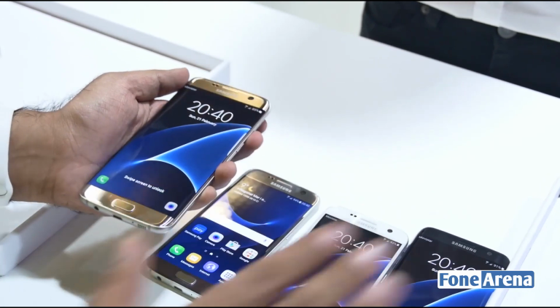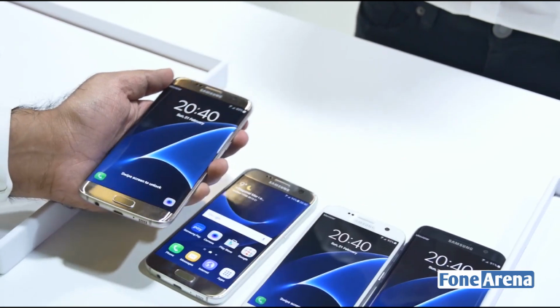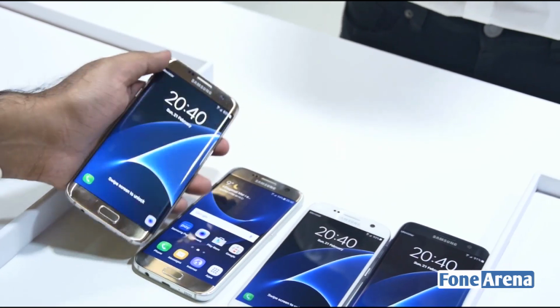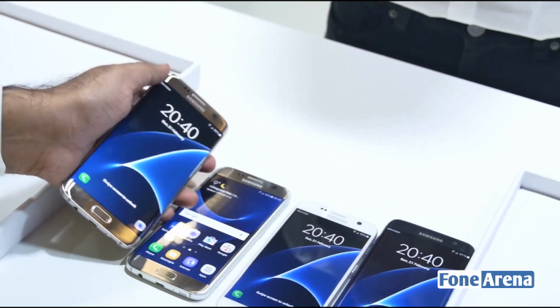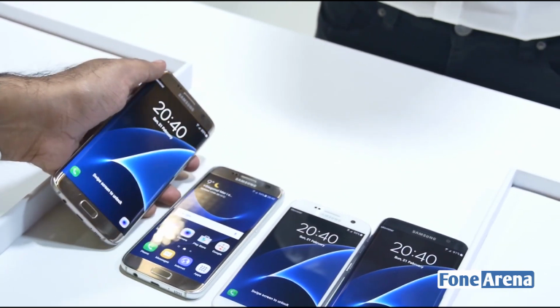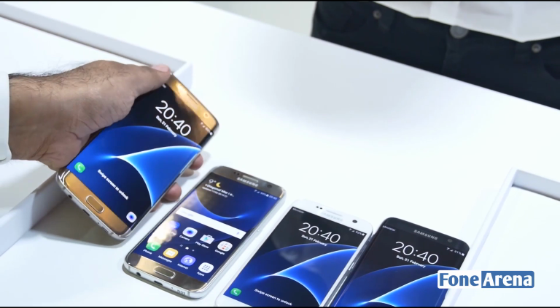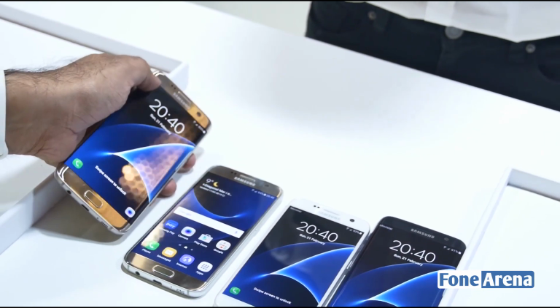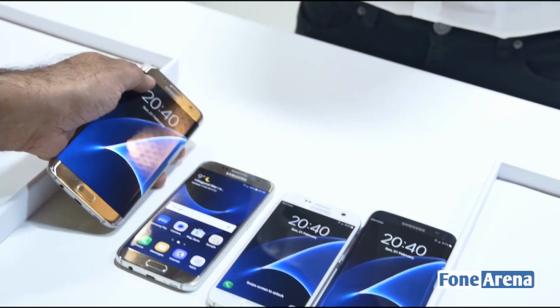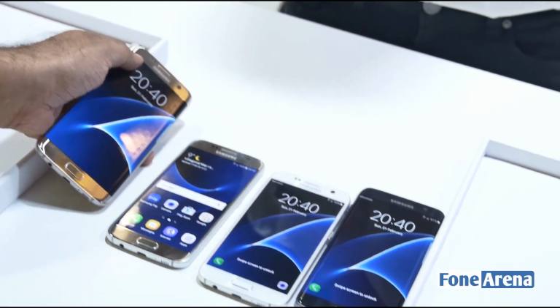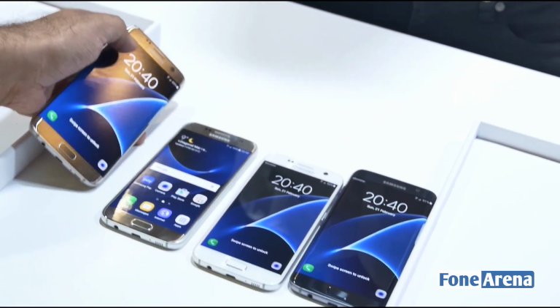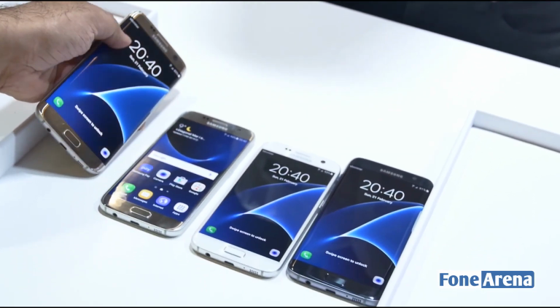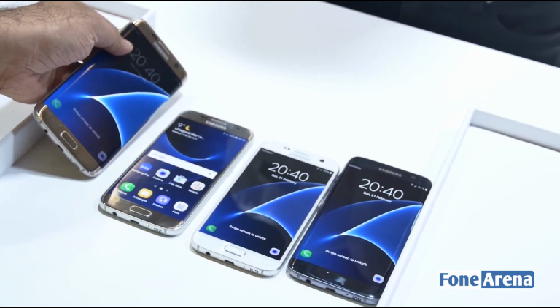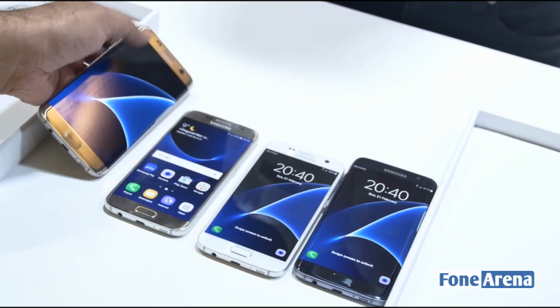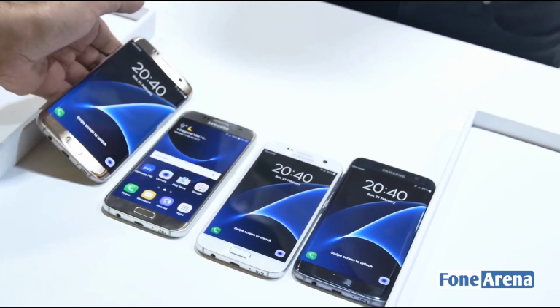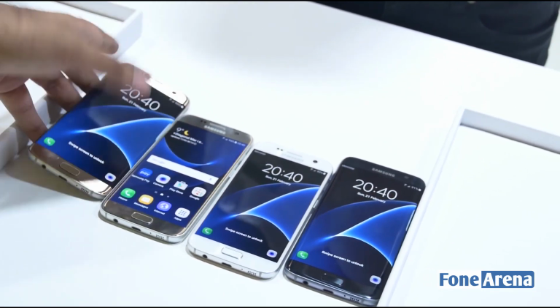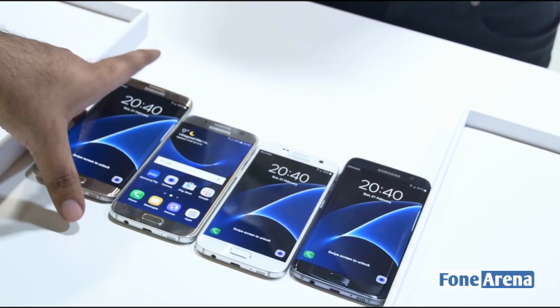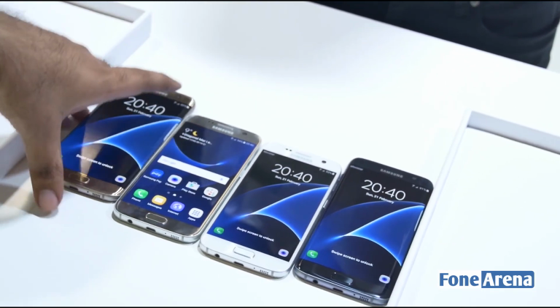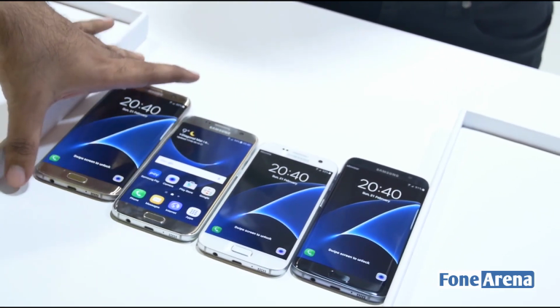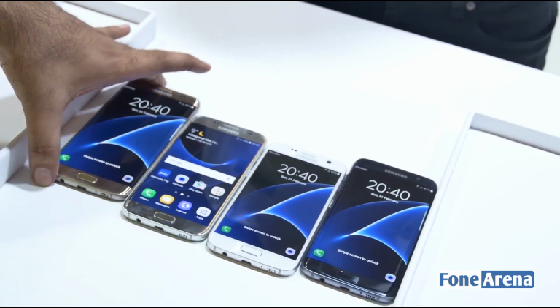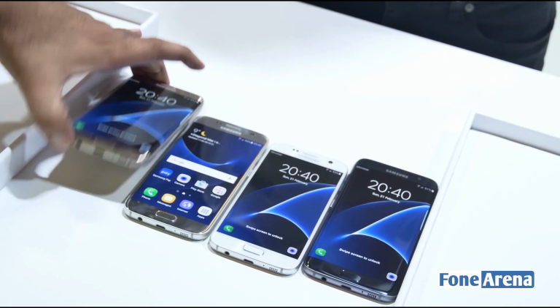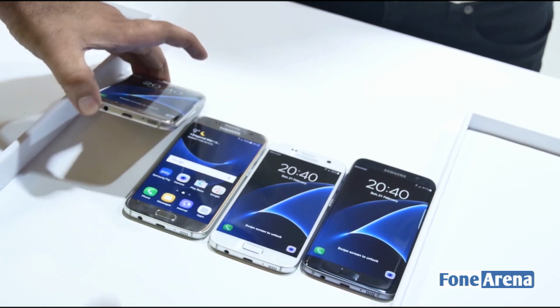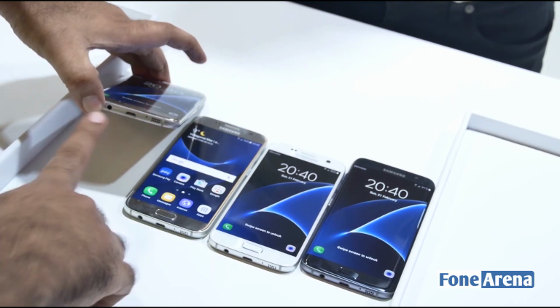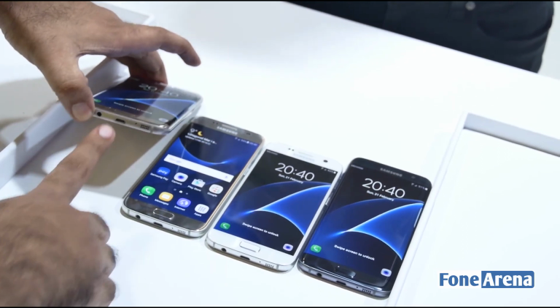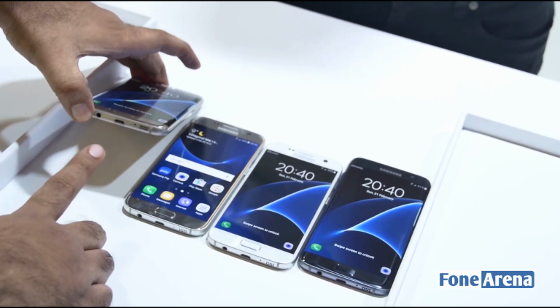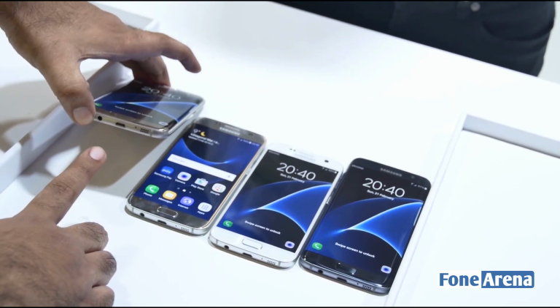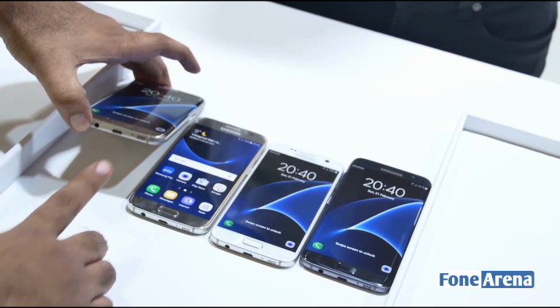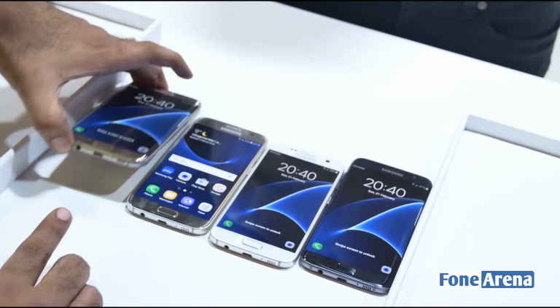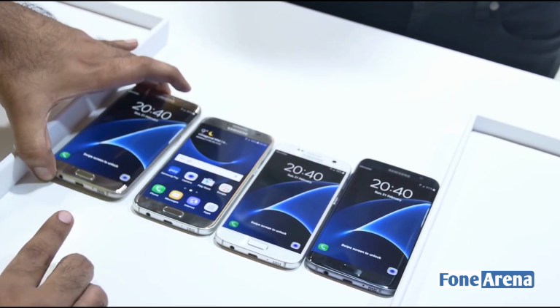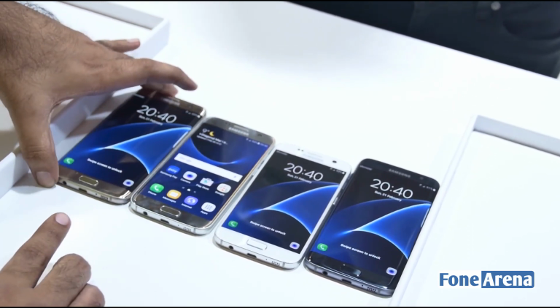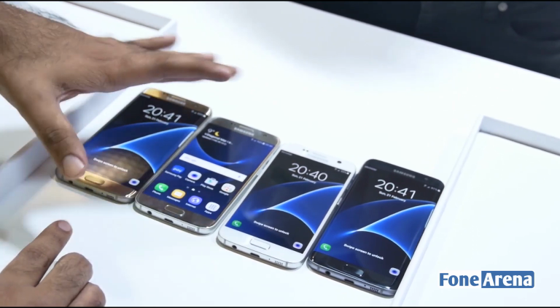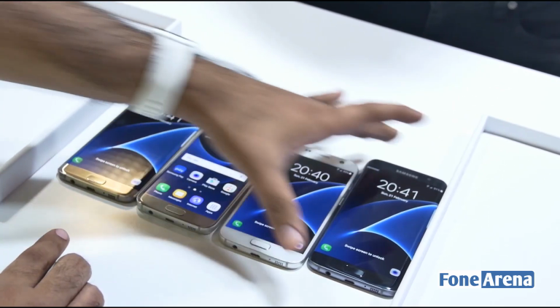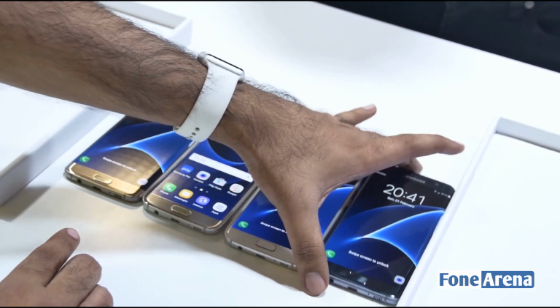What's really great about all these devices is that they are water resistant — IP68 certified, so they can handle up to 30 minutes in water. That's something really cool. Samsung is still sticking with the micro USB port though; no USB Type-C here.